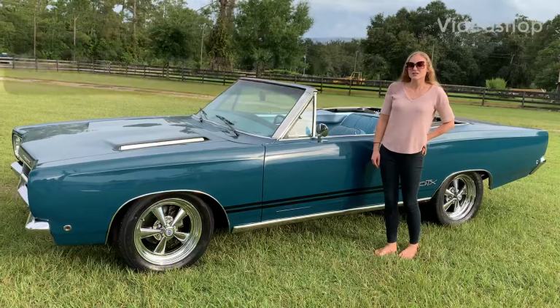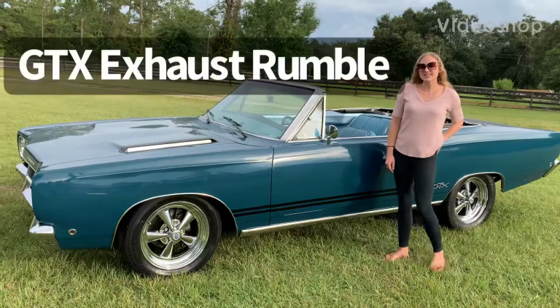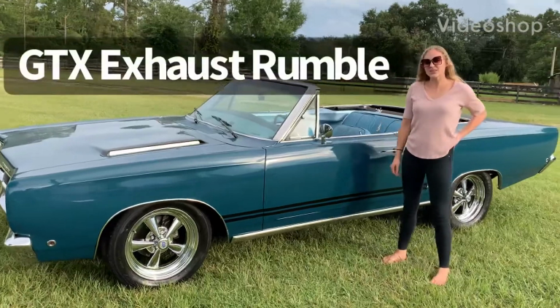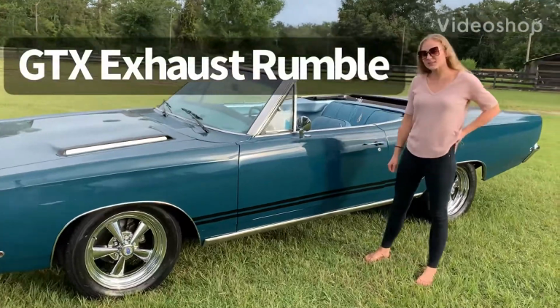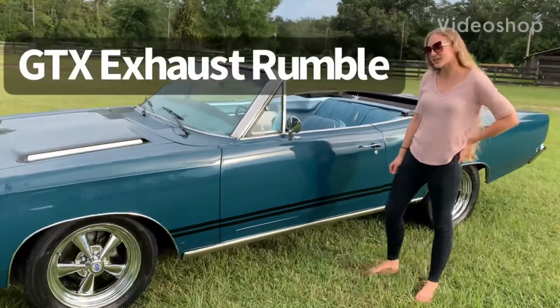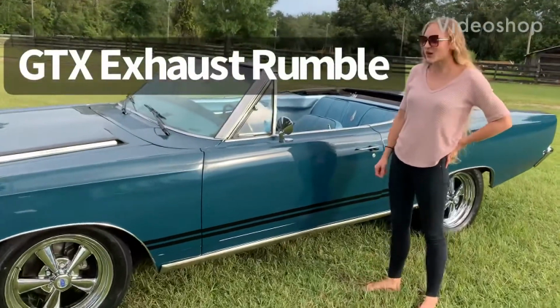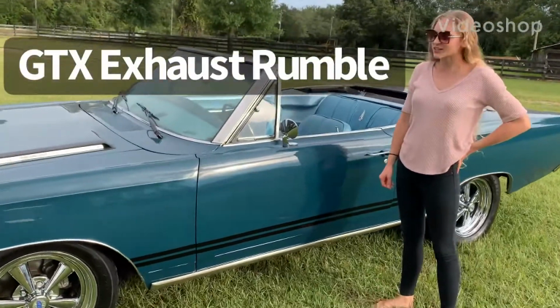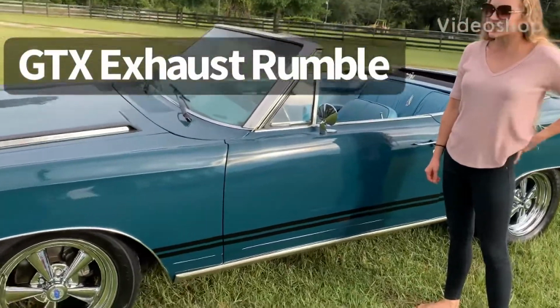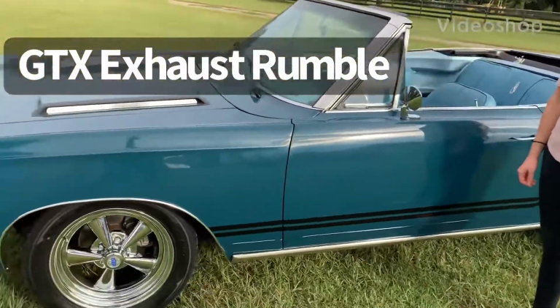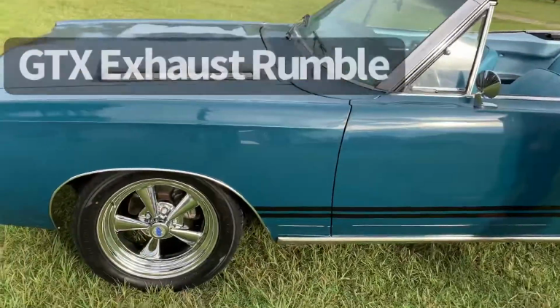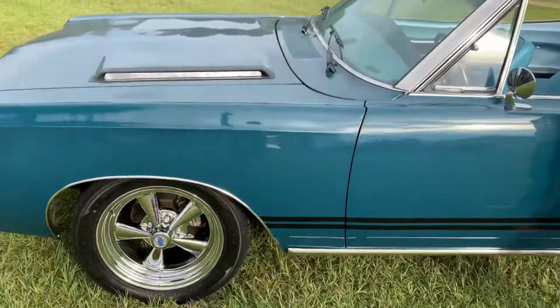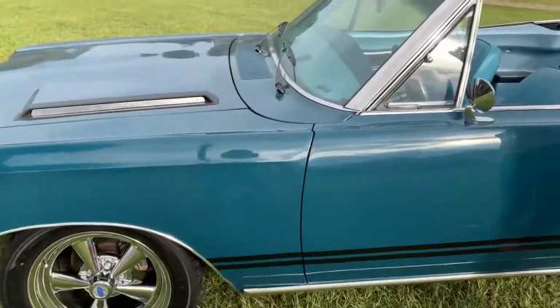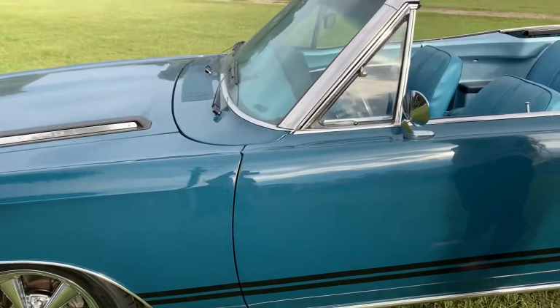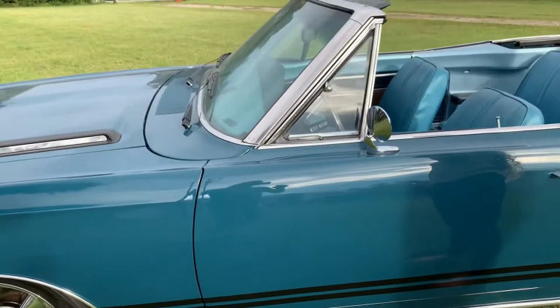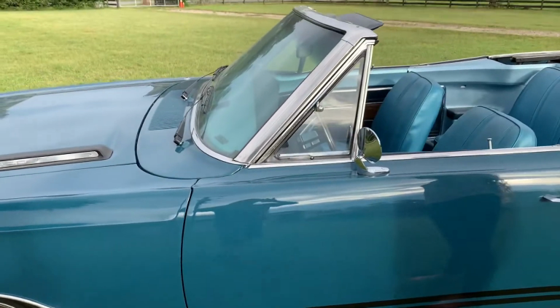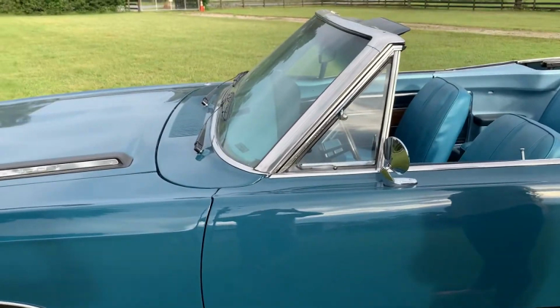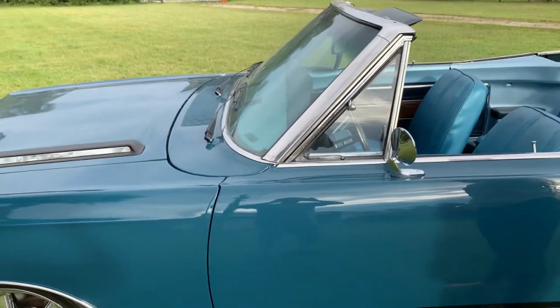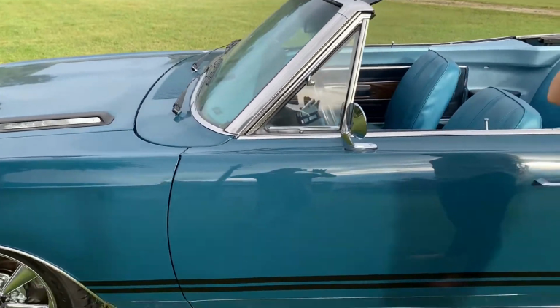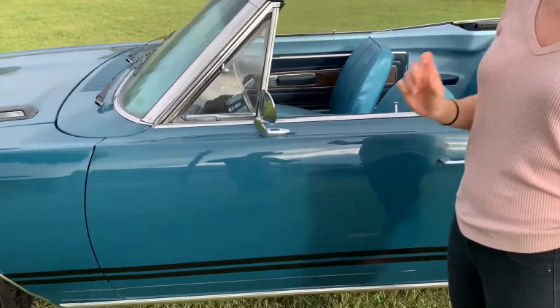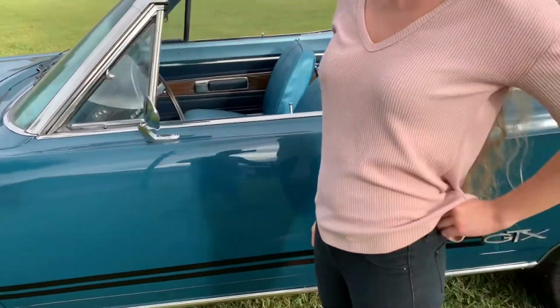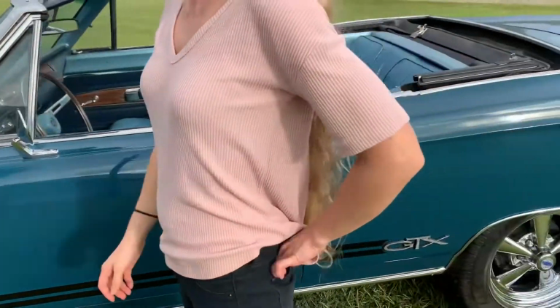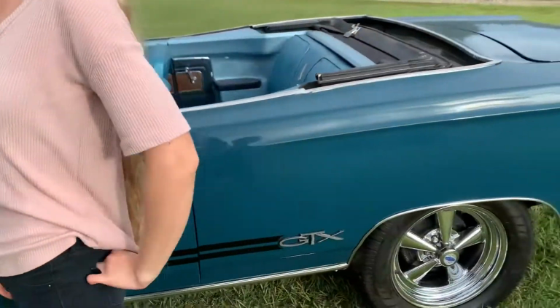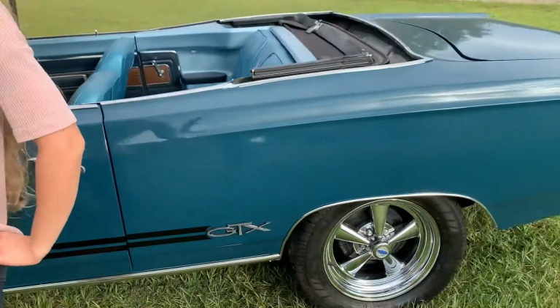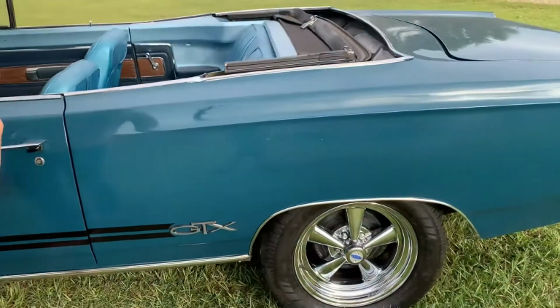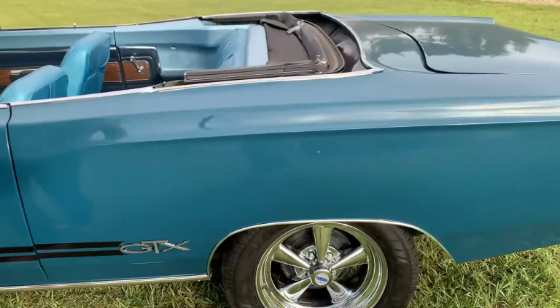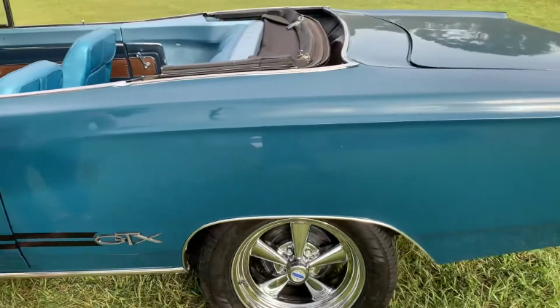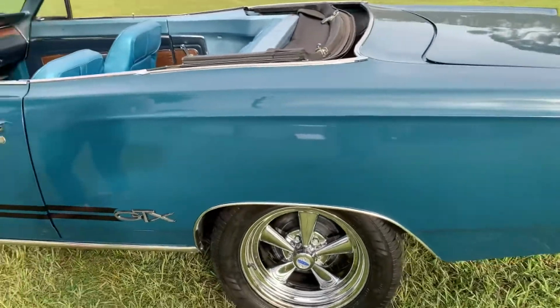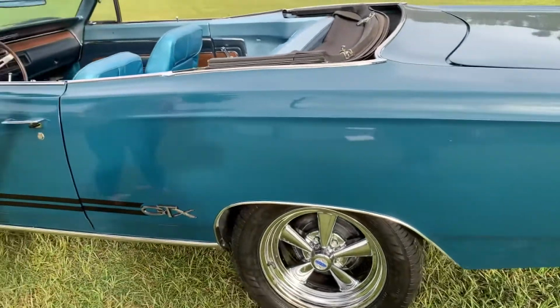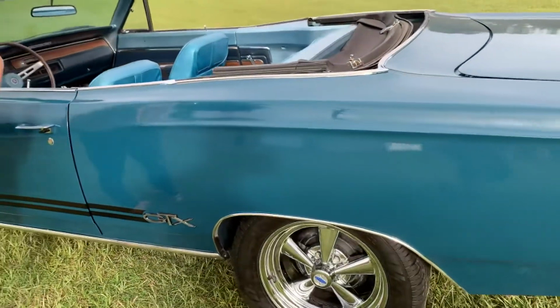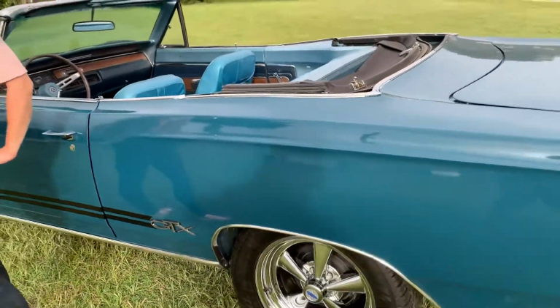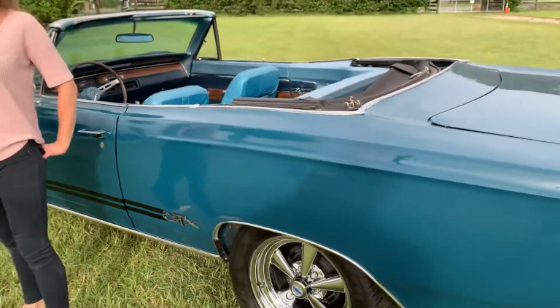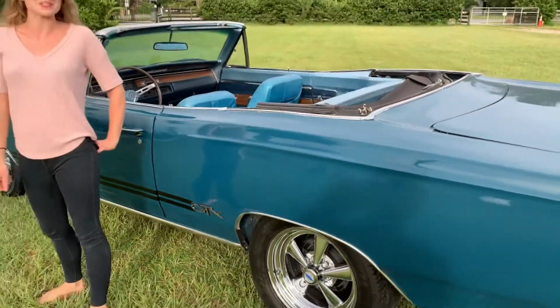Hey guys, it's Nikki from Tailwind Muscle Cars. So we've got the GTX out that we just did the Acura exhaust system on. We took the car out, drove it a couple times, and tightened up the exhaust system. And we're going to listen to how it sounds.